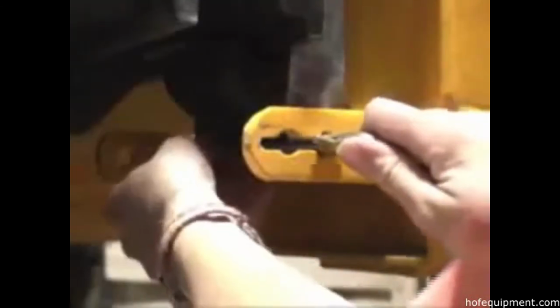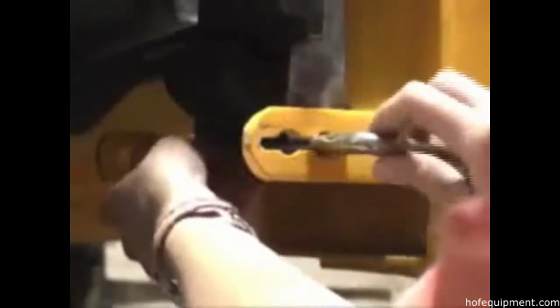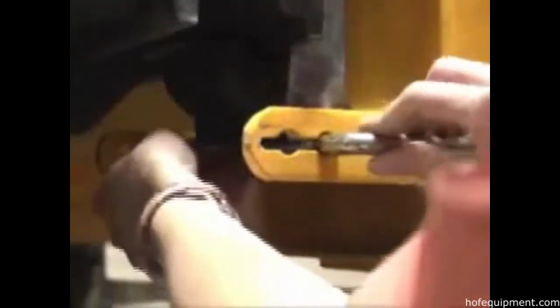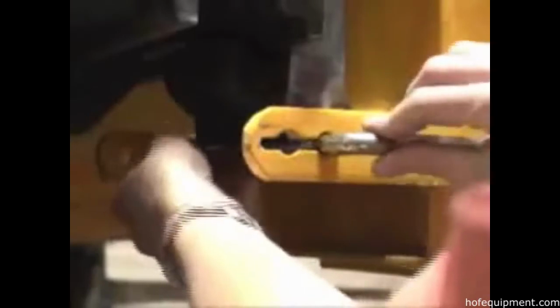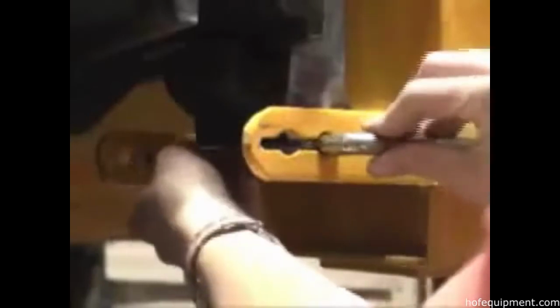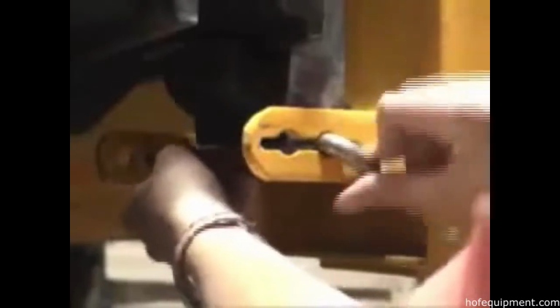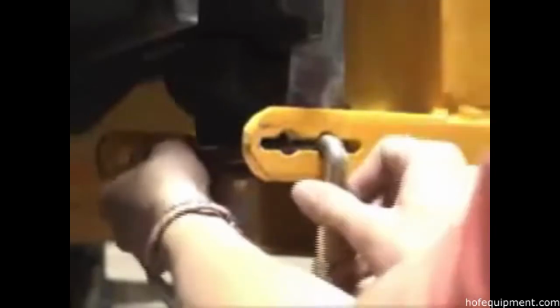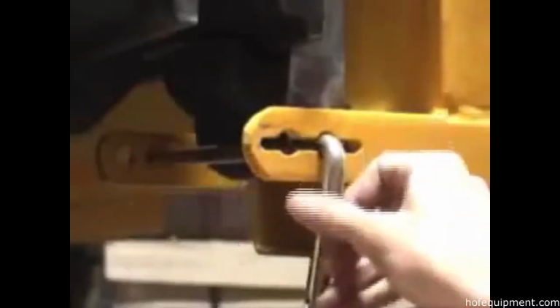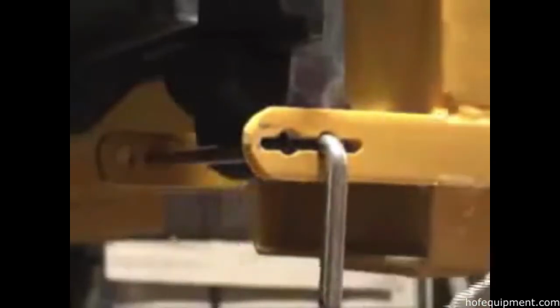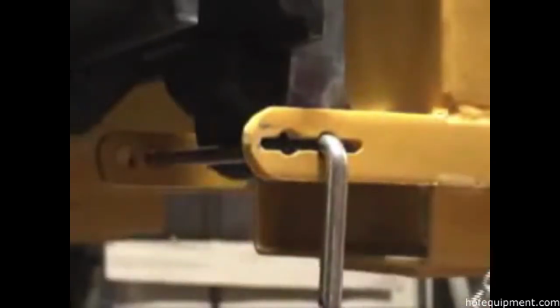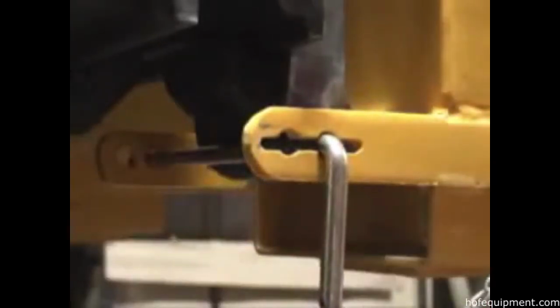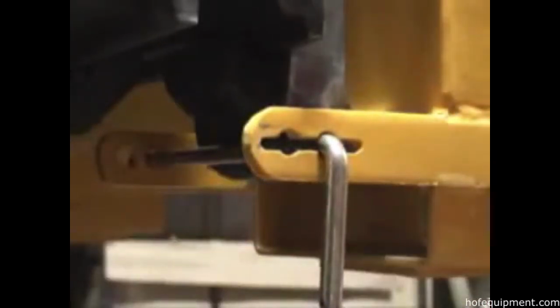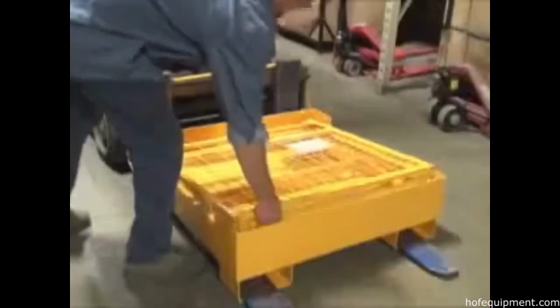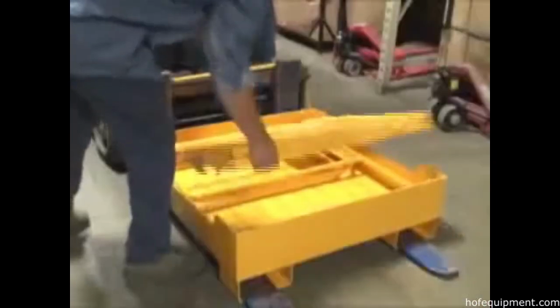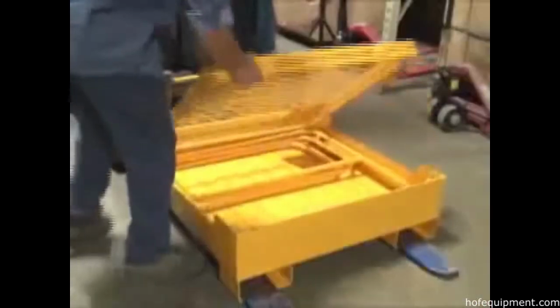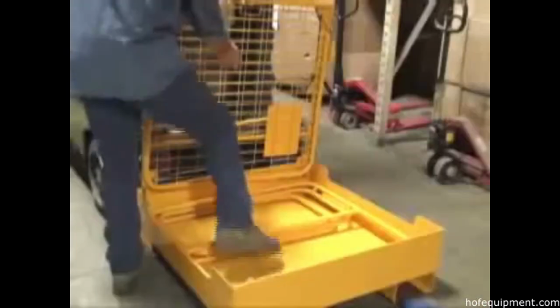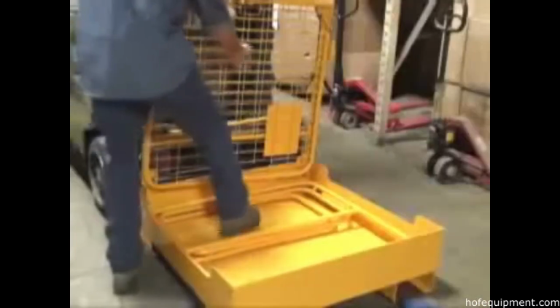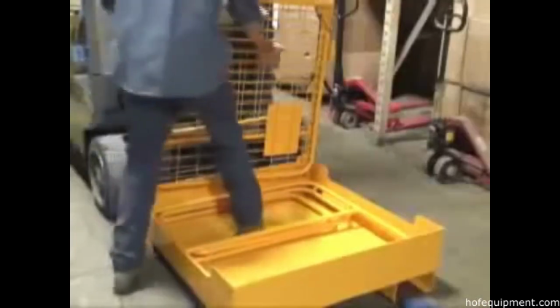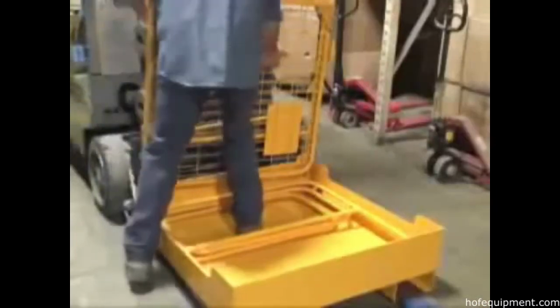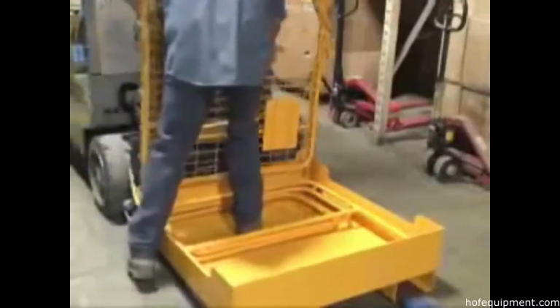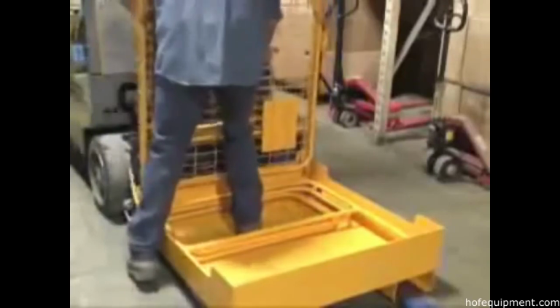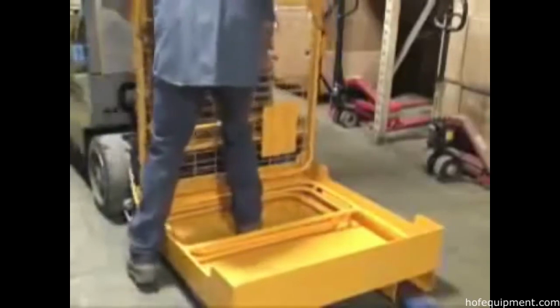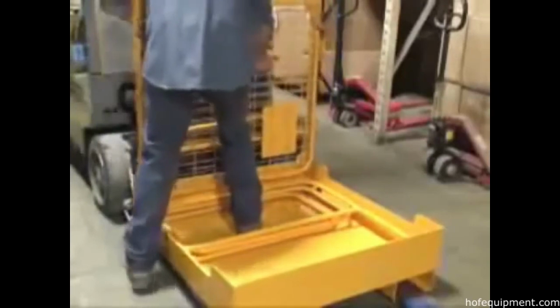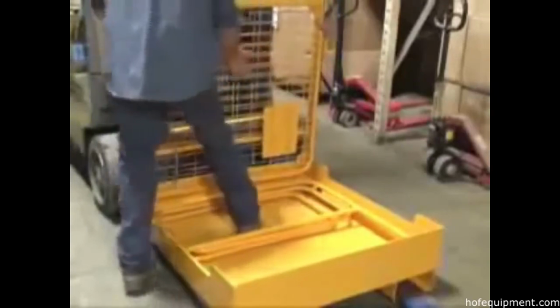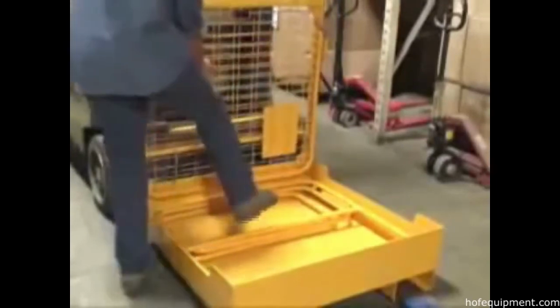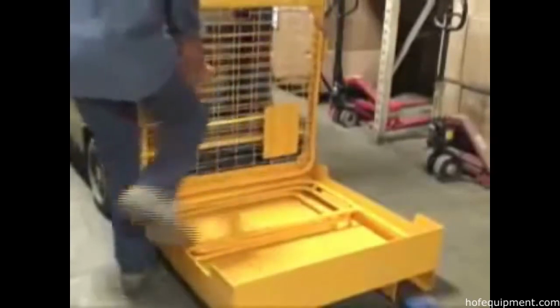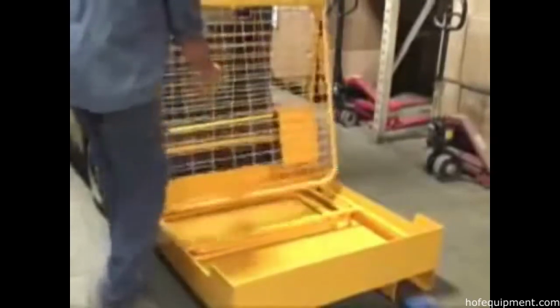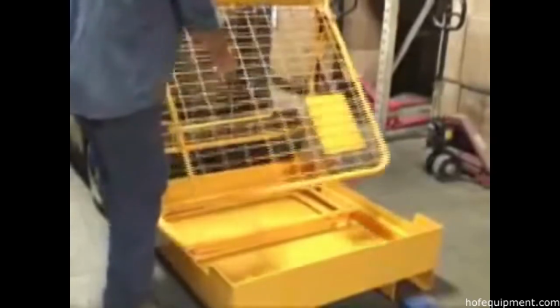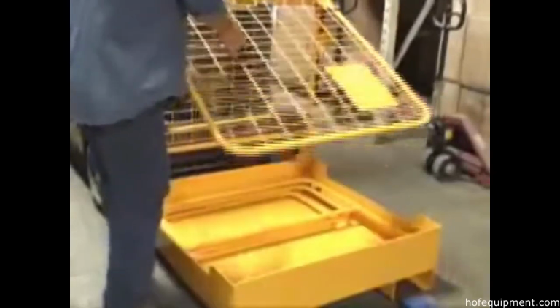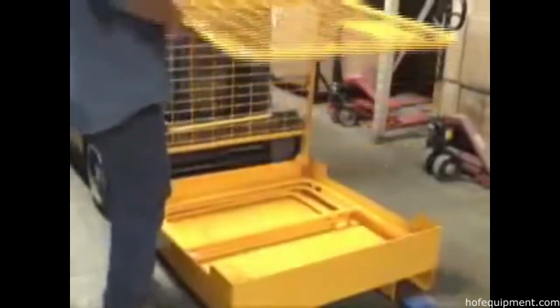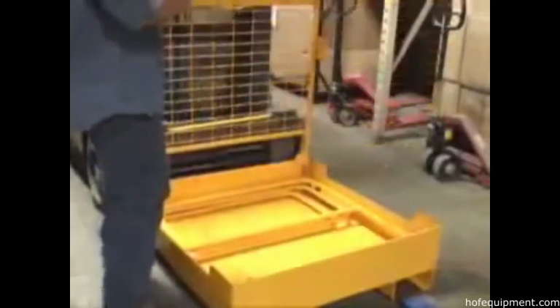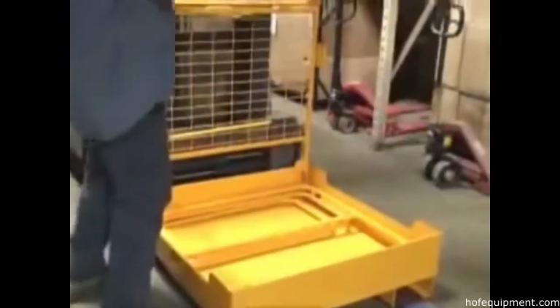Safety features include a tine lock to secure the unit to the forks and a tread plate platform for better grip. Assembly is accomplished by just one person in minimal time.